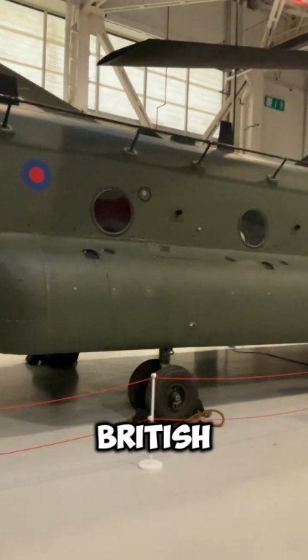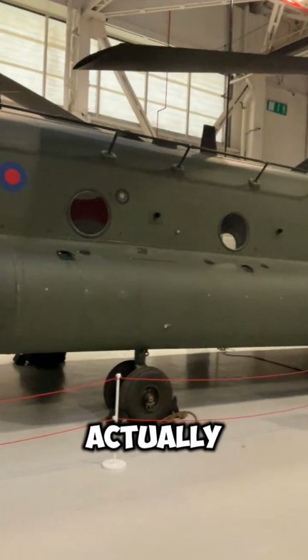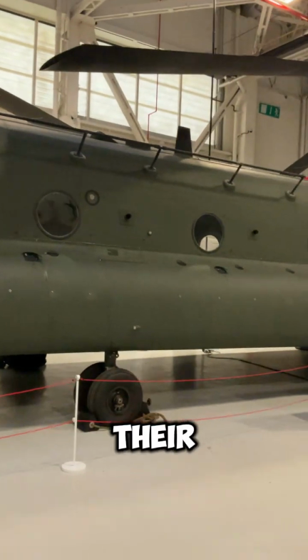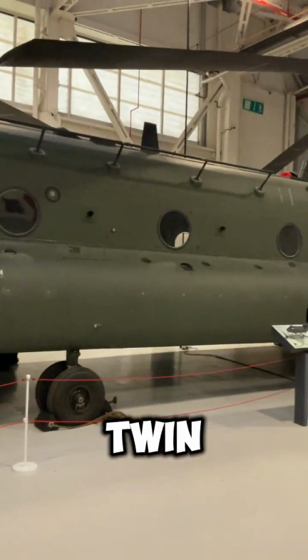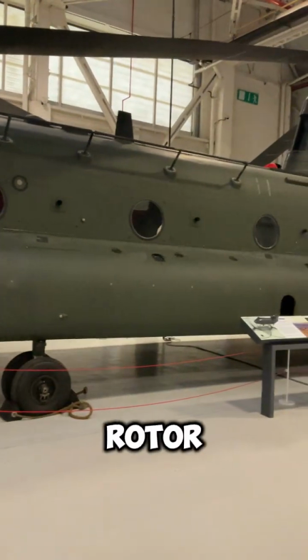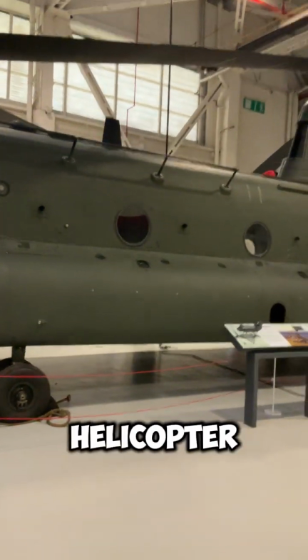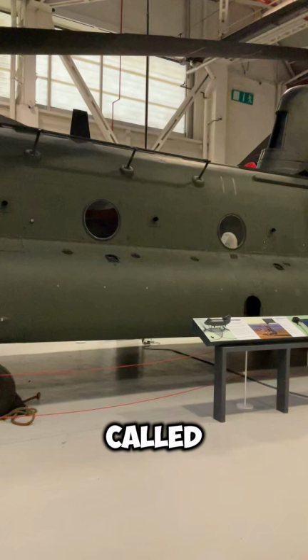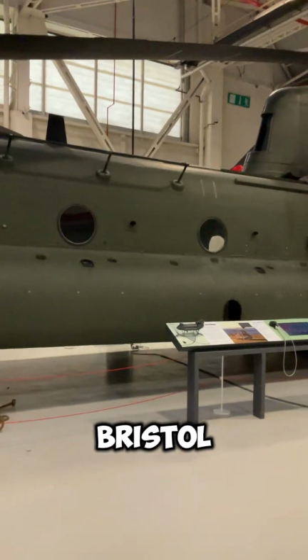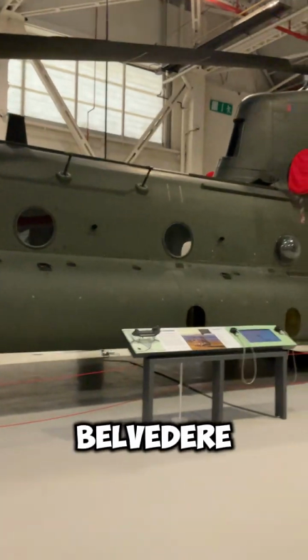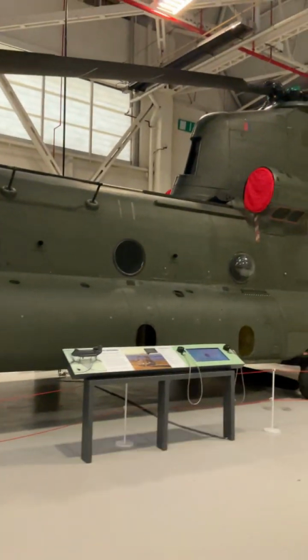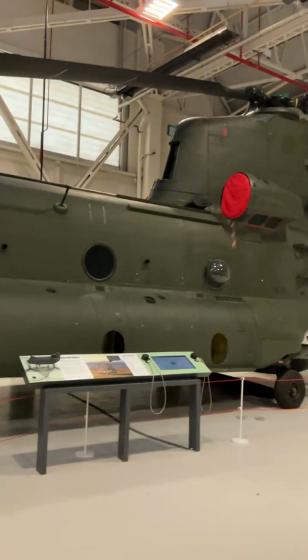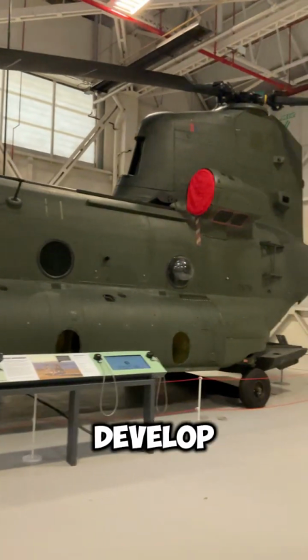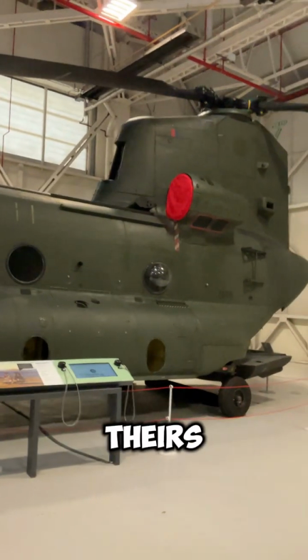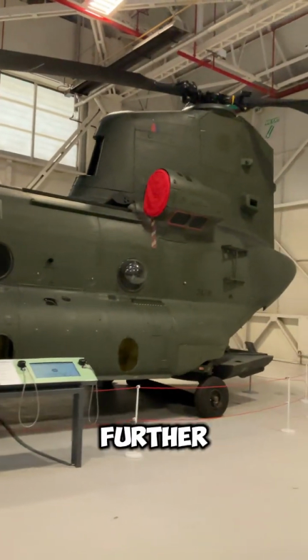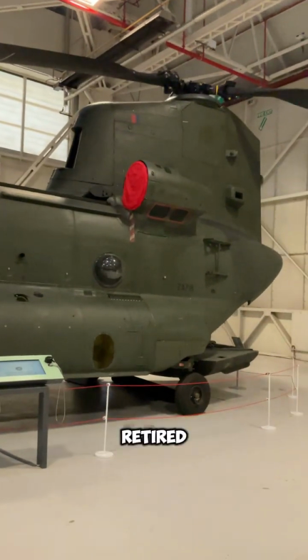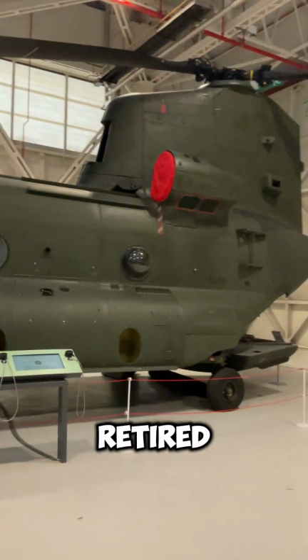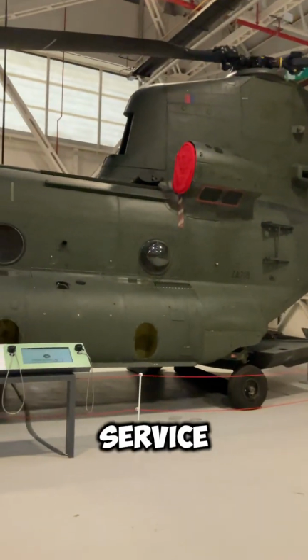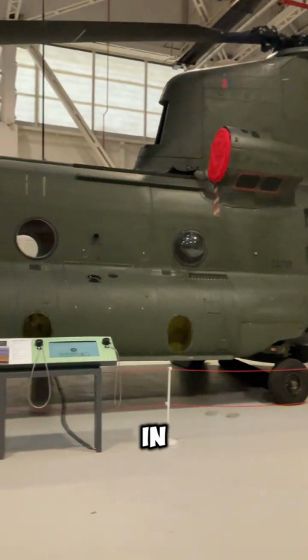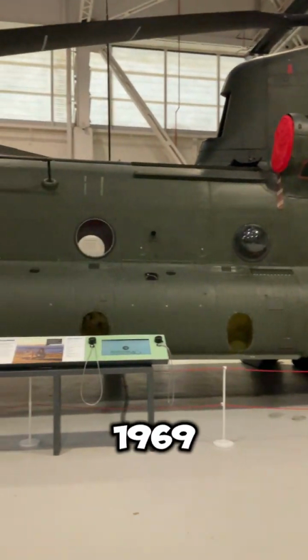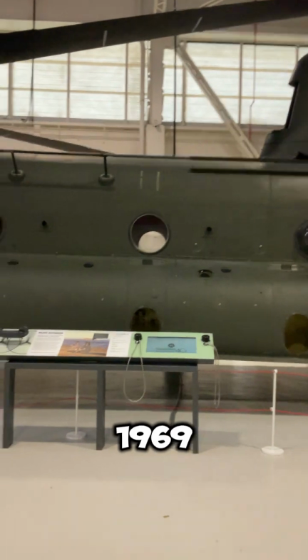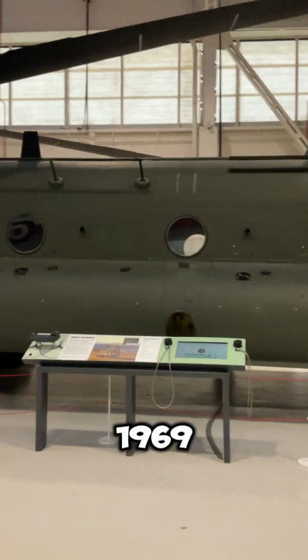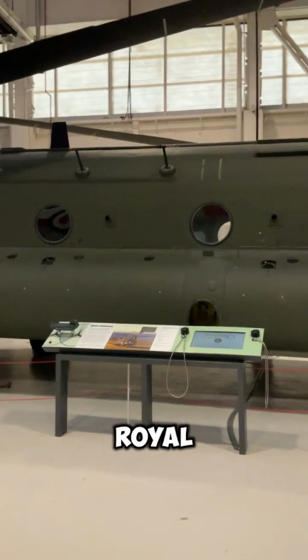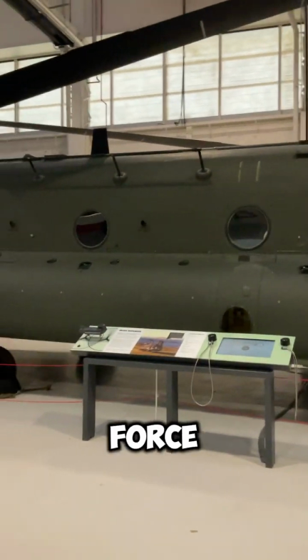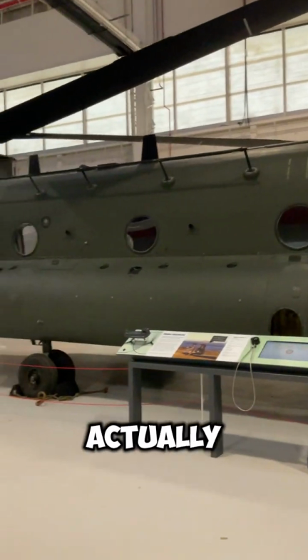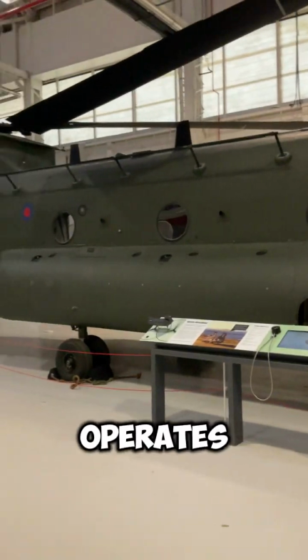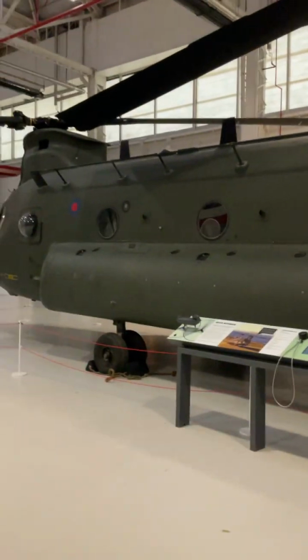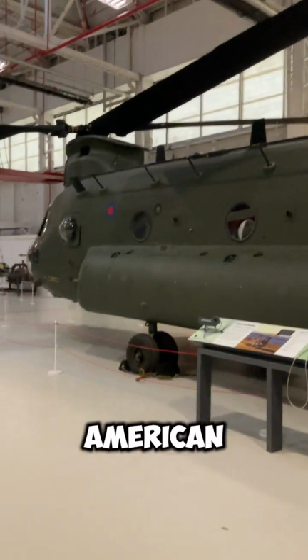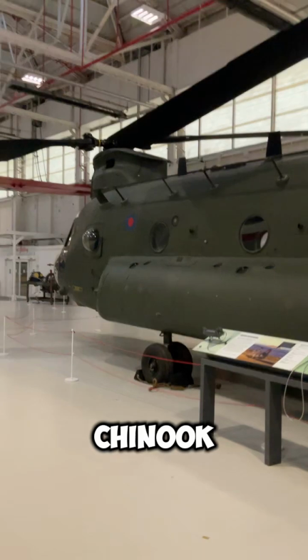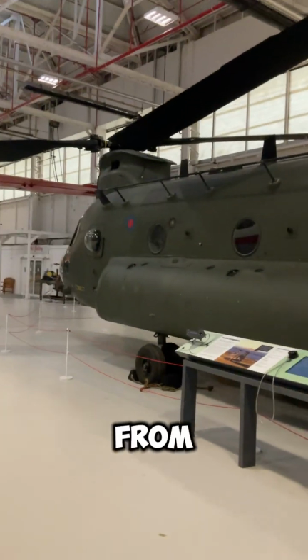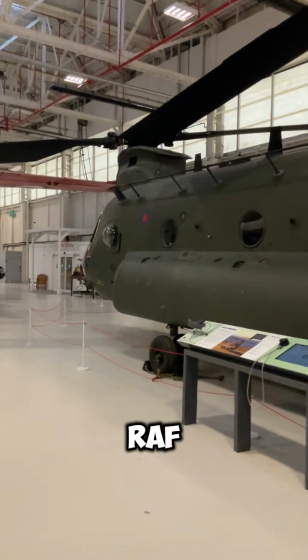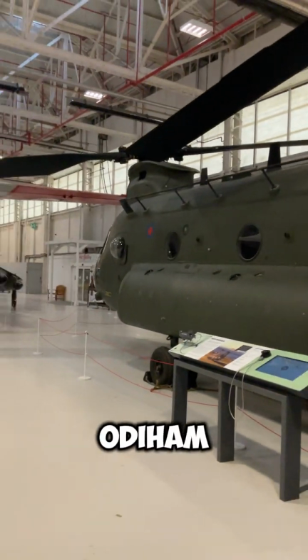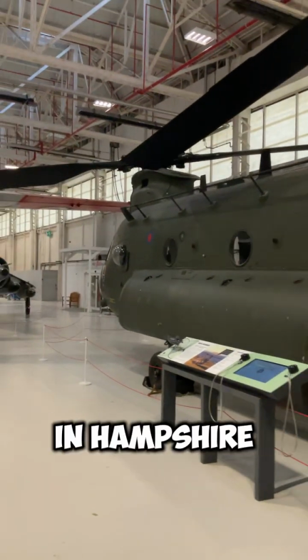The British actually had their own twin rotor helicopter called the Bristol Belvedere, however they didn't develop theirs any further and retired it from service in 1969. The Royal Air Force actually operates the American-built Chinook from RAF Odiham in Hampshire.